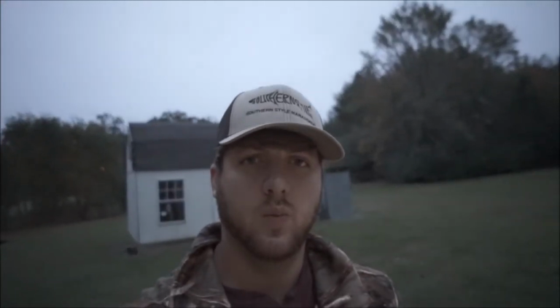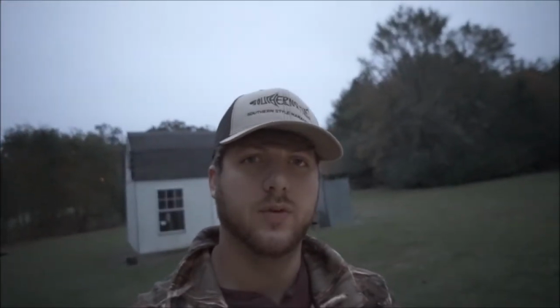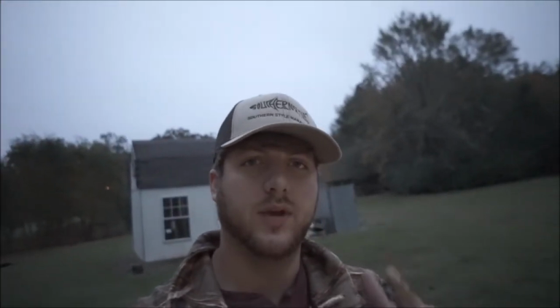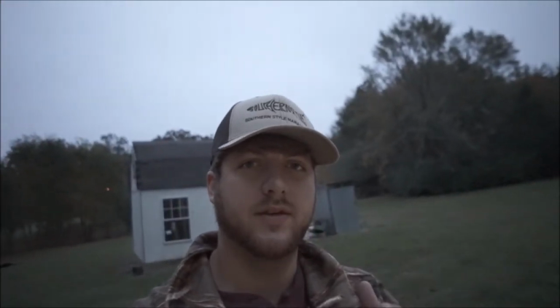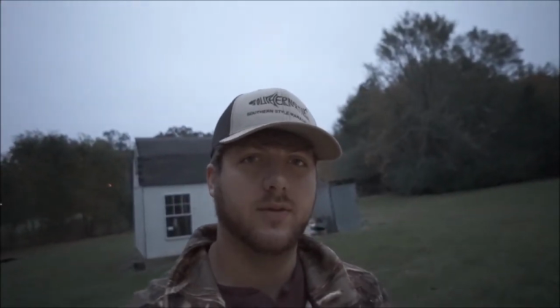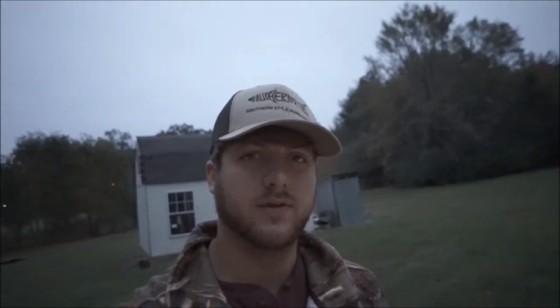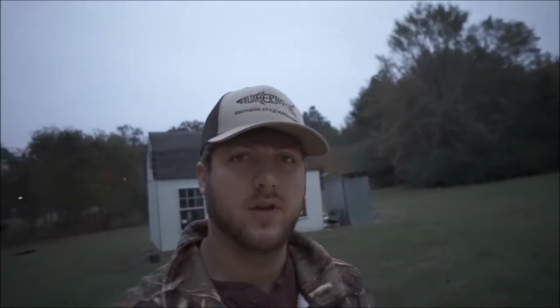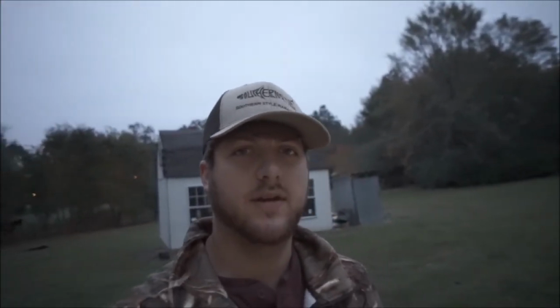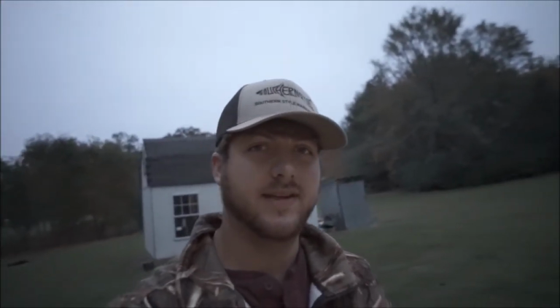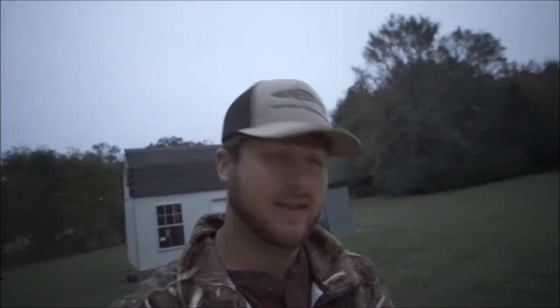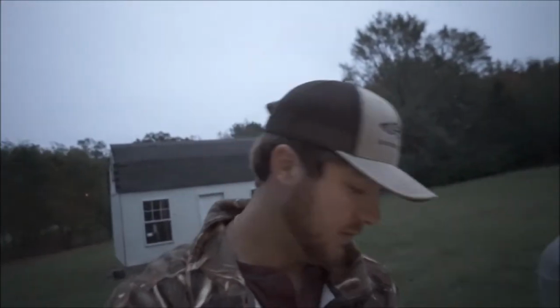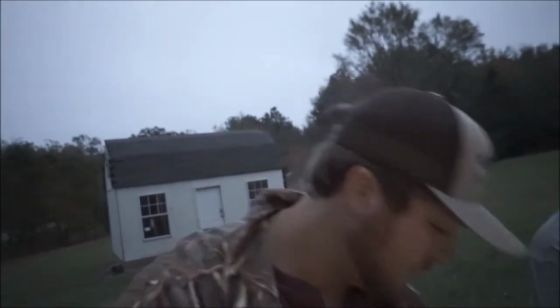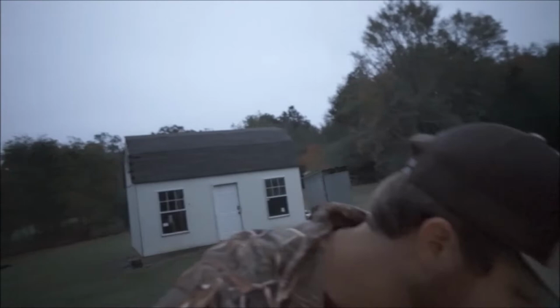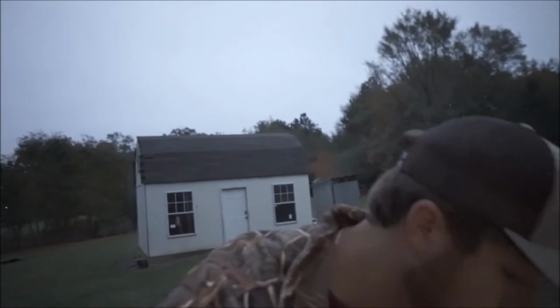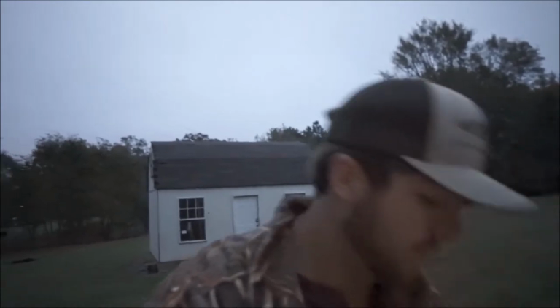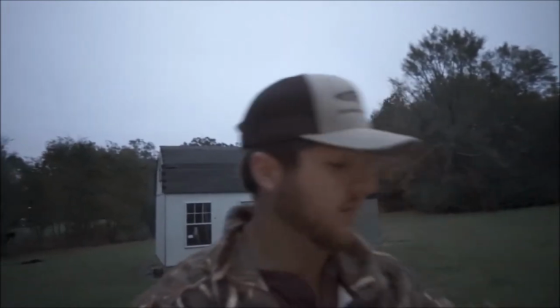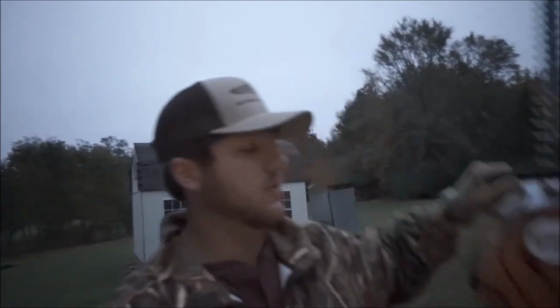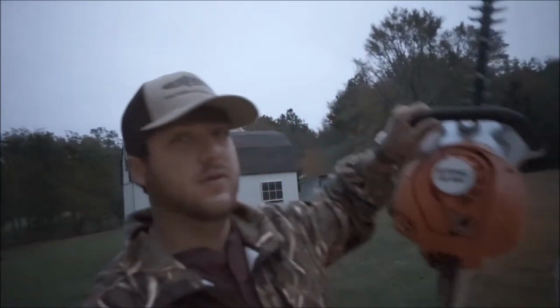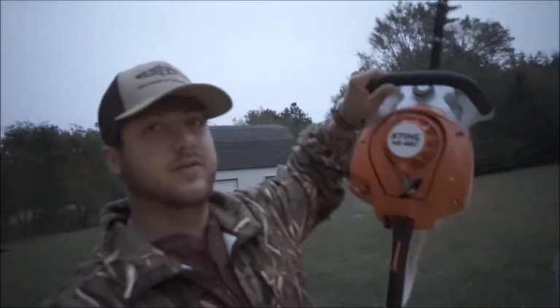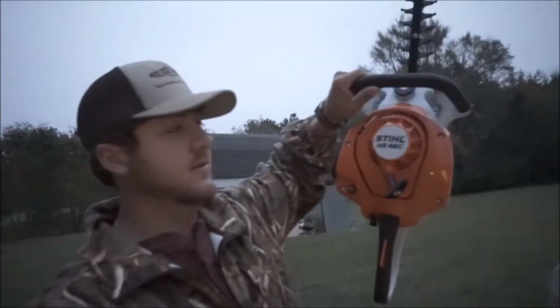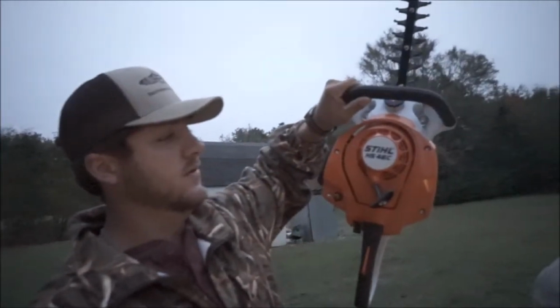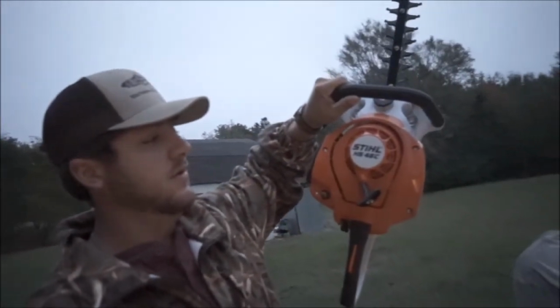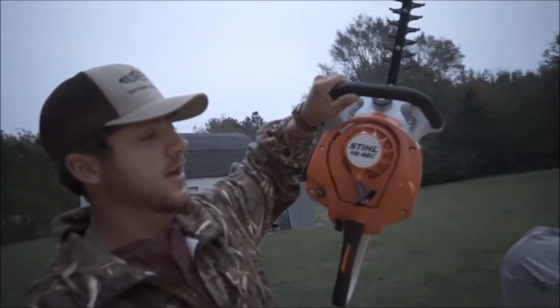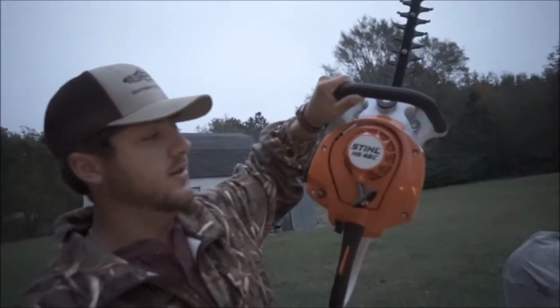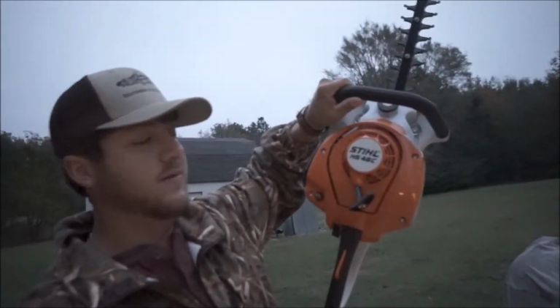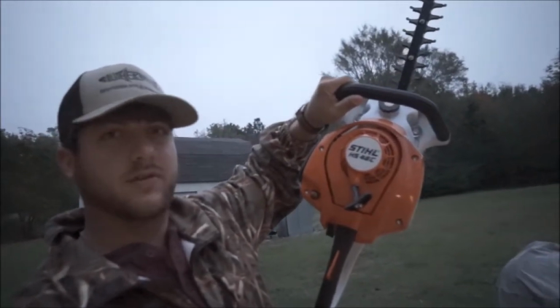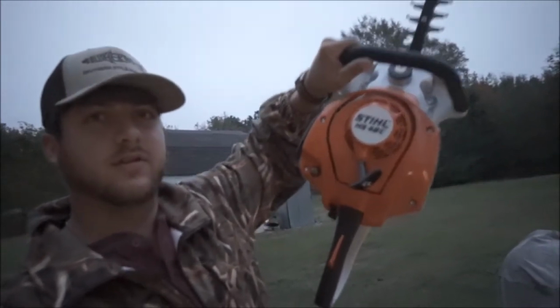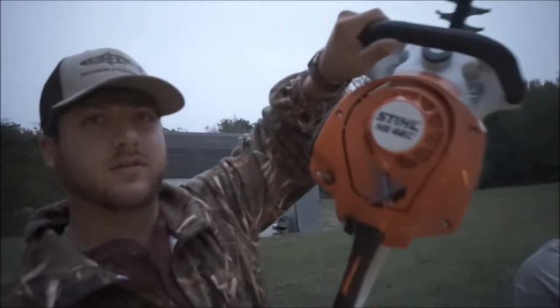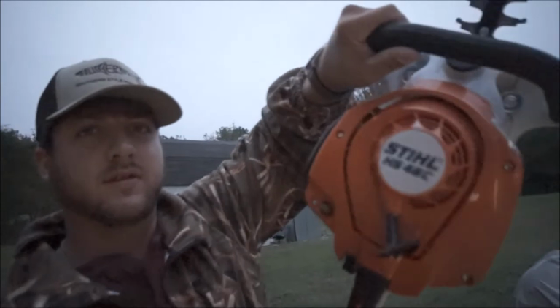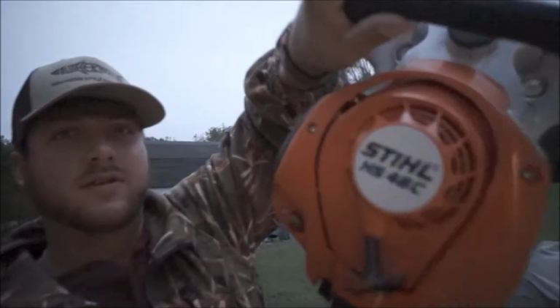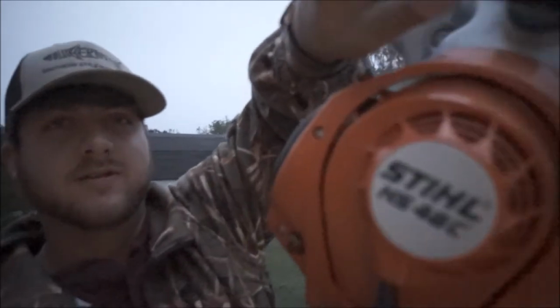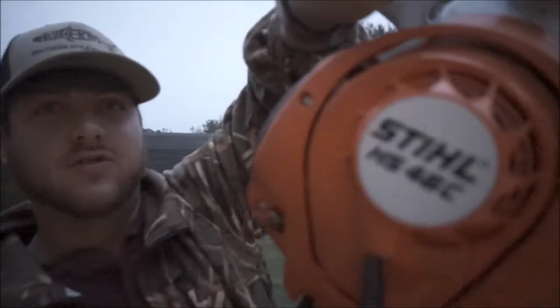What's going on guys? Derek here with Southern Style Lawn Care and today I'm going to do a review of the Stihl HS46C.